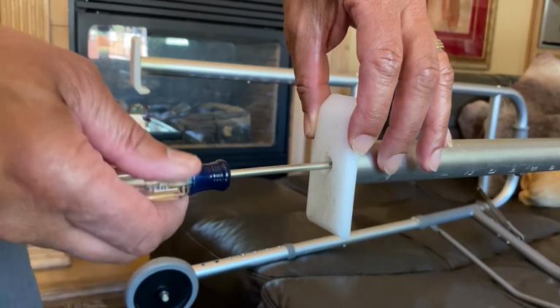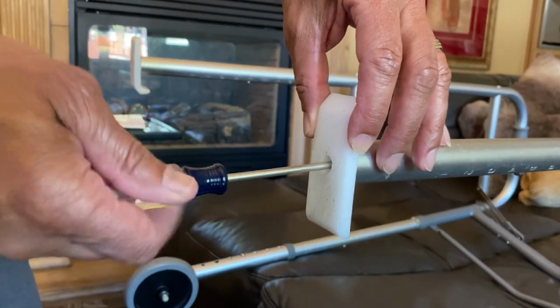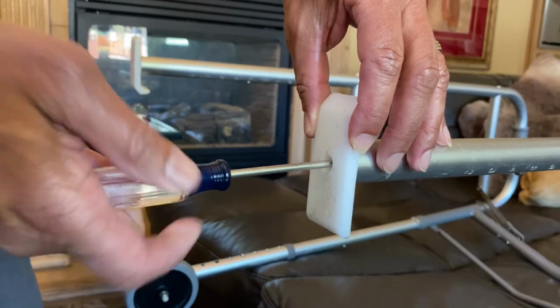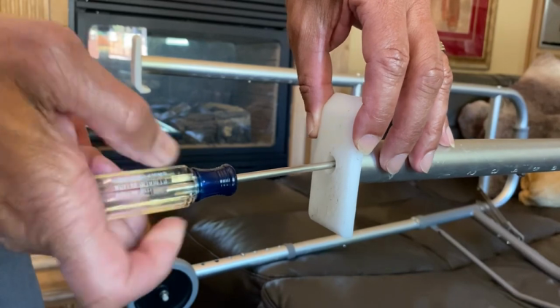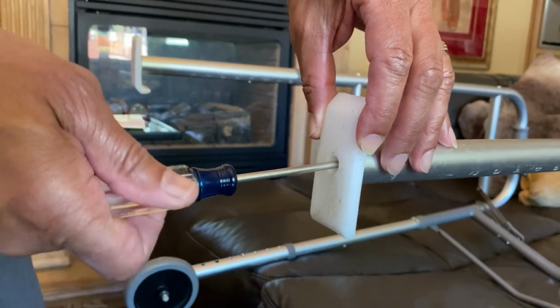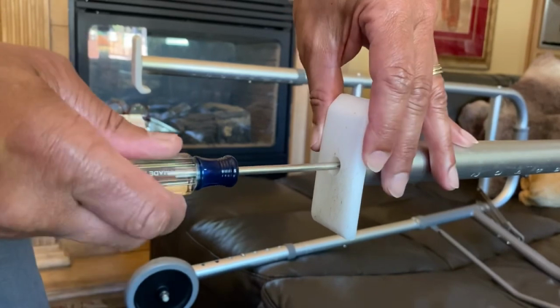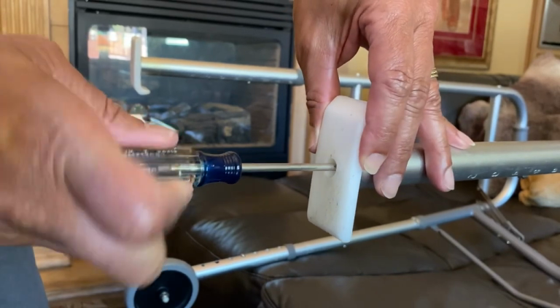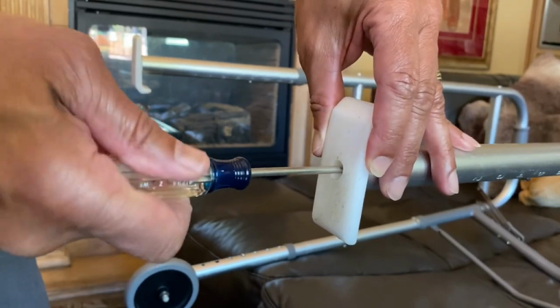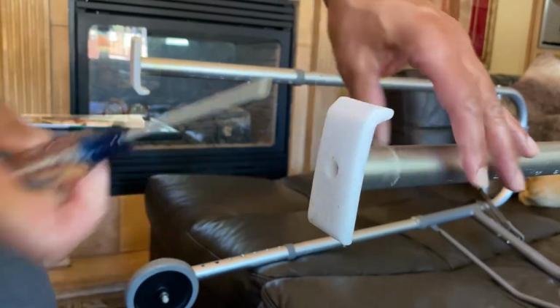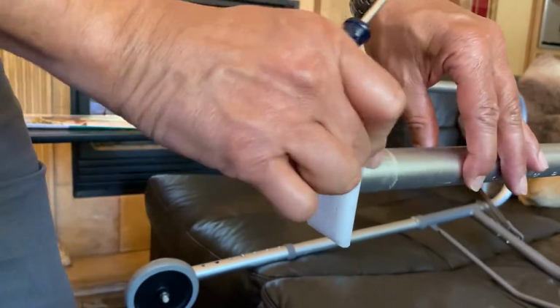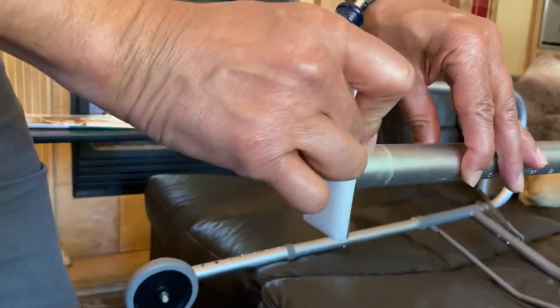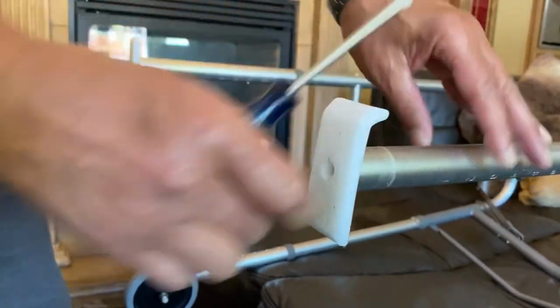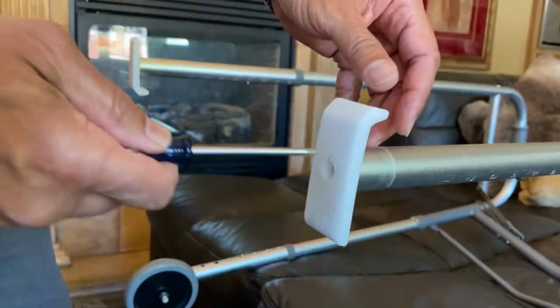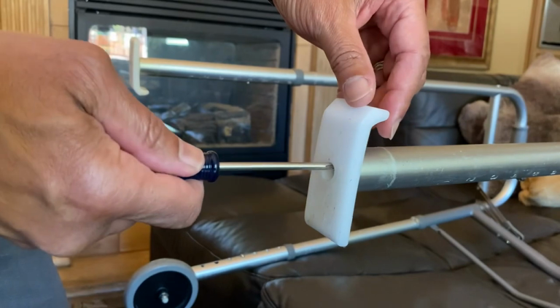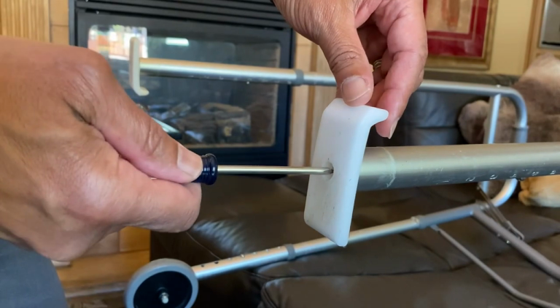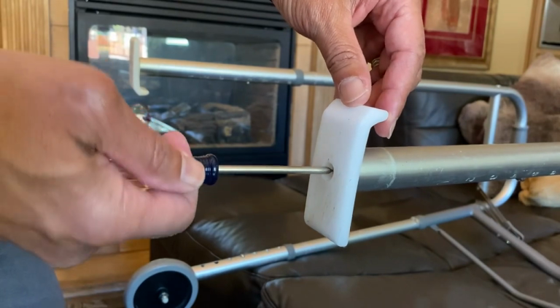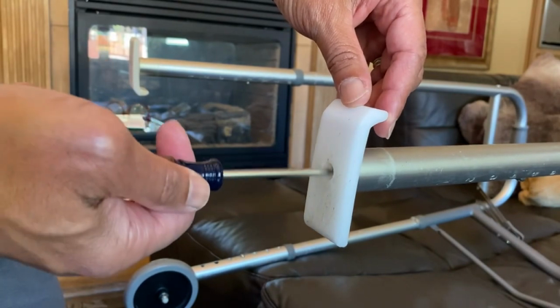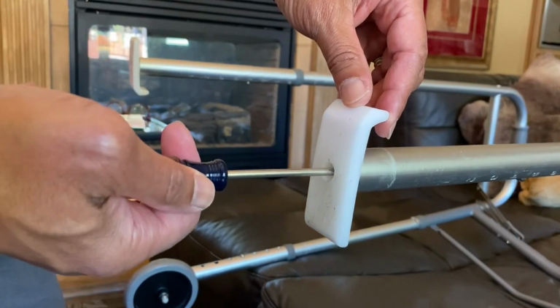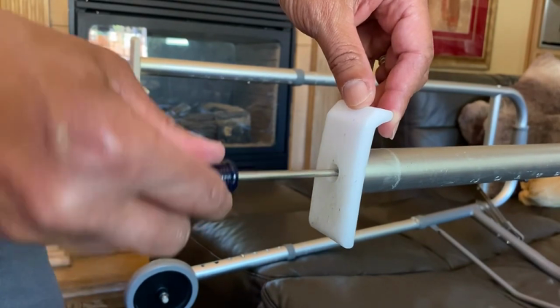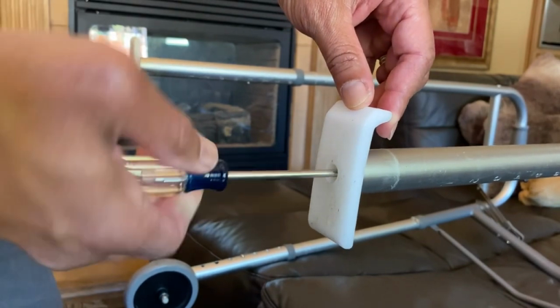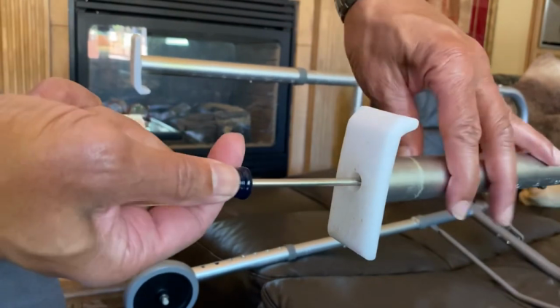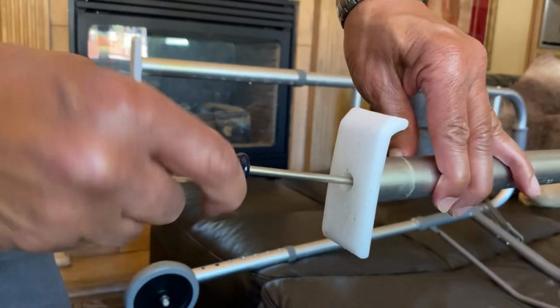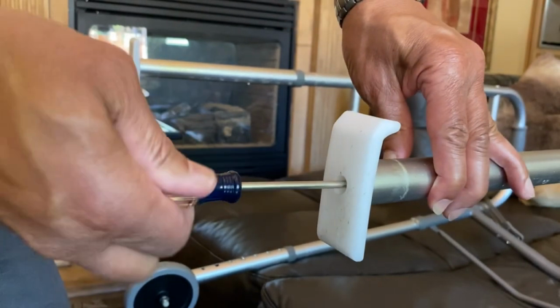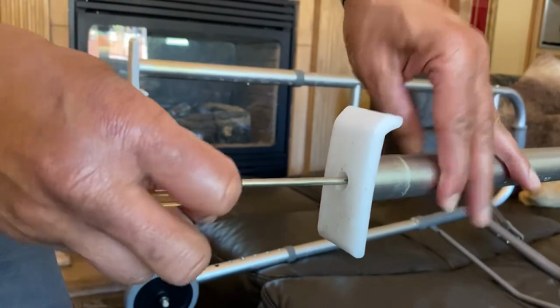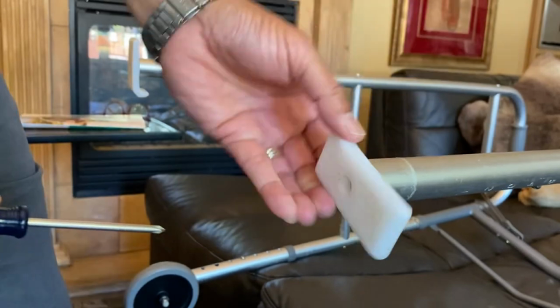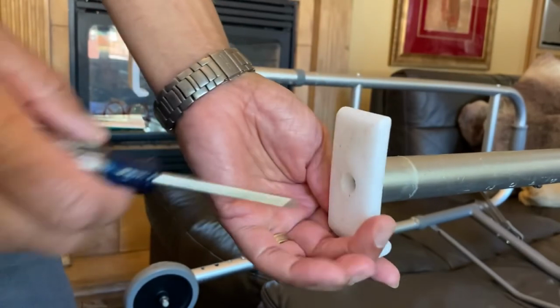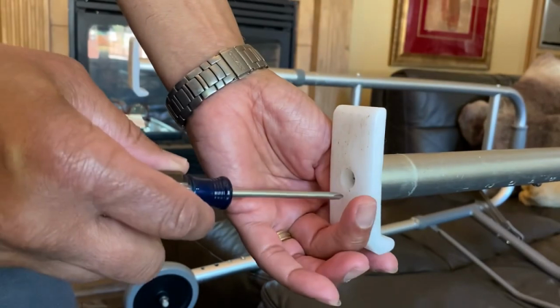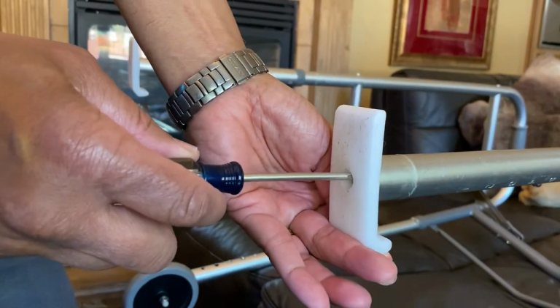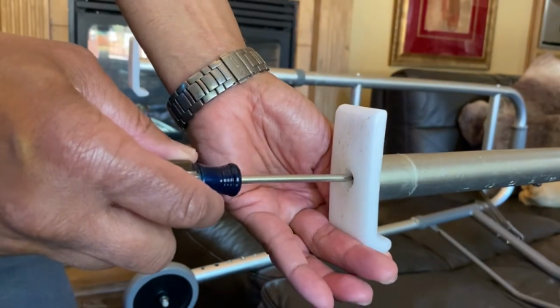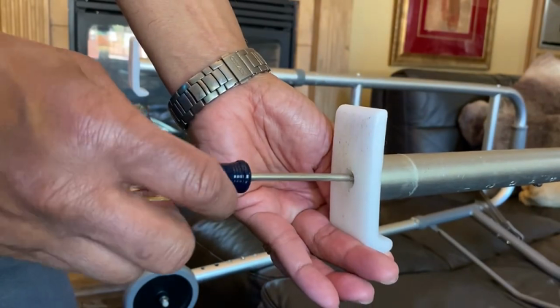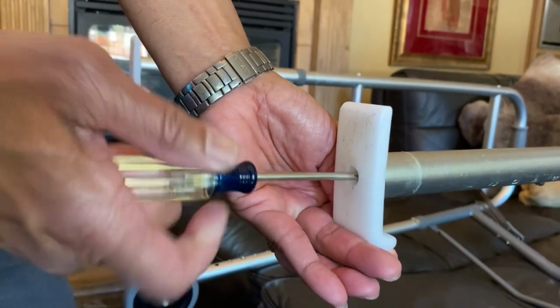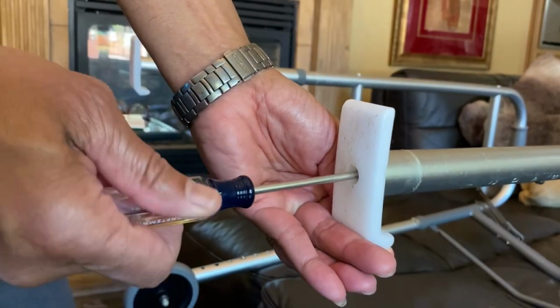Now it would help — don't do what I just did and put it on backwards. It would help if you put it on the right way. So just loosen it up, swing it around so the ski points forward, and then tighten it up in place.